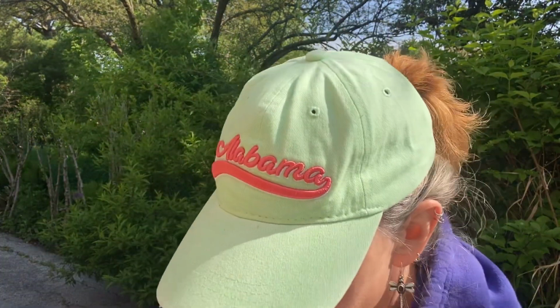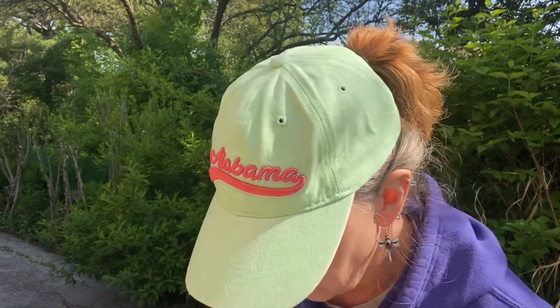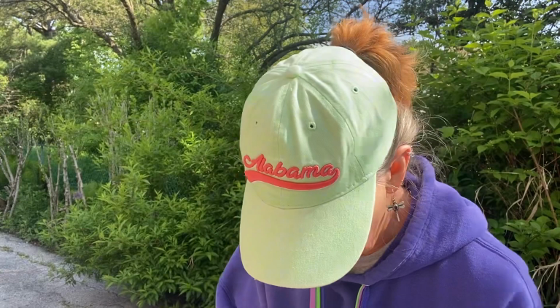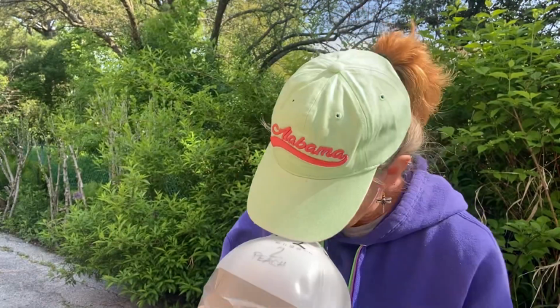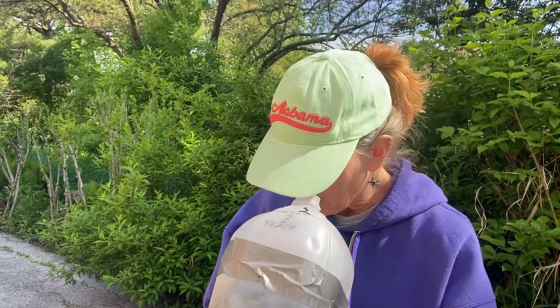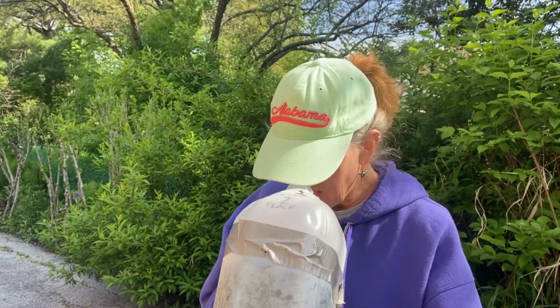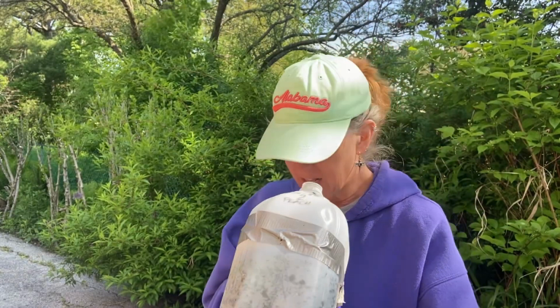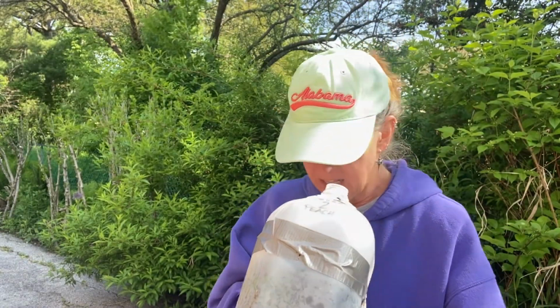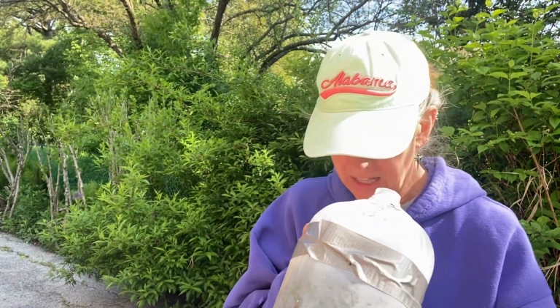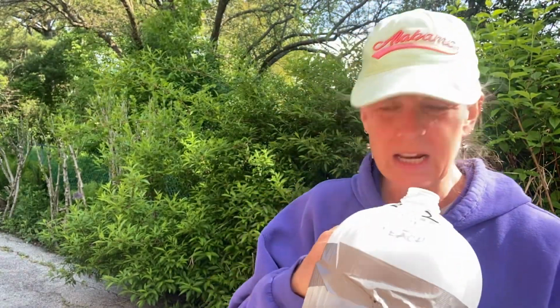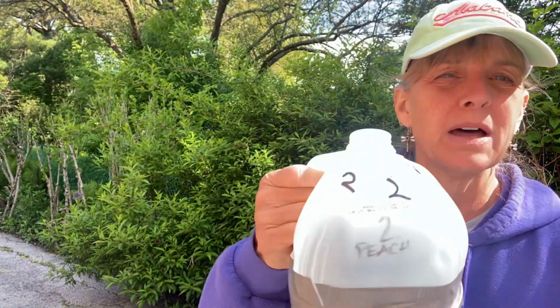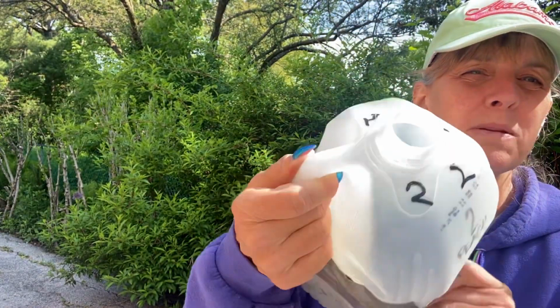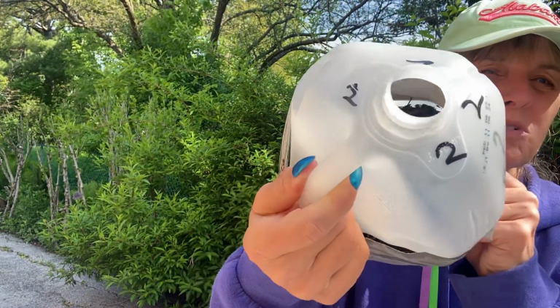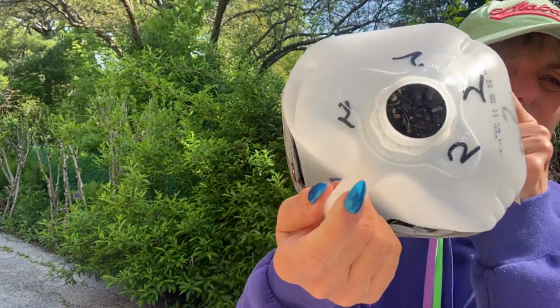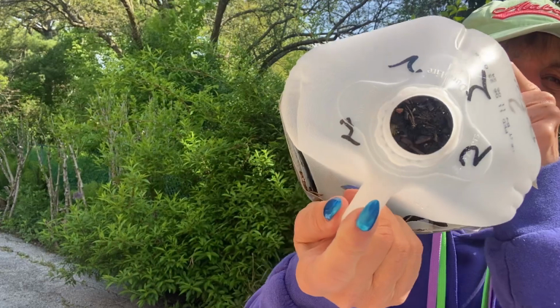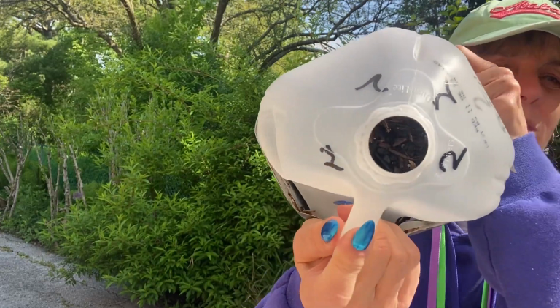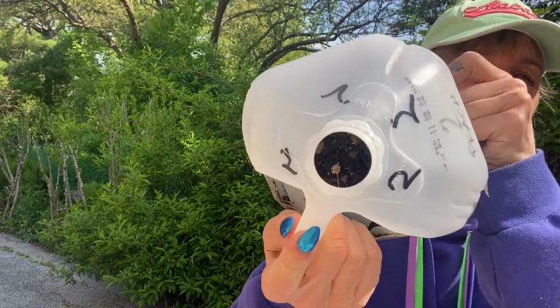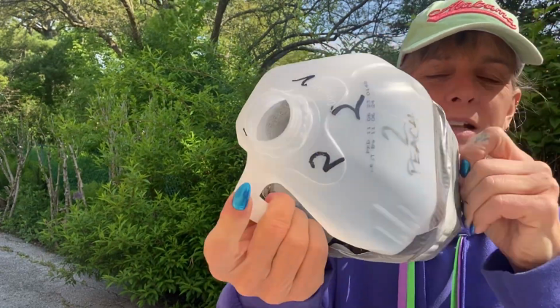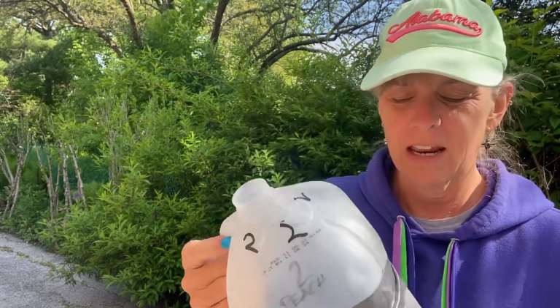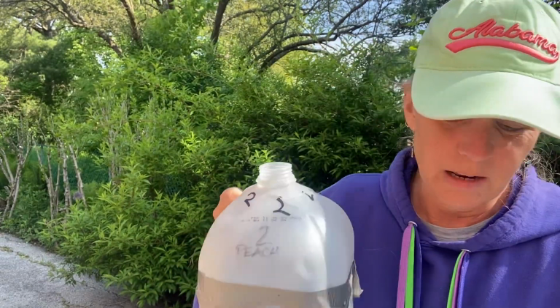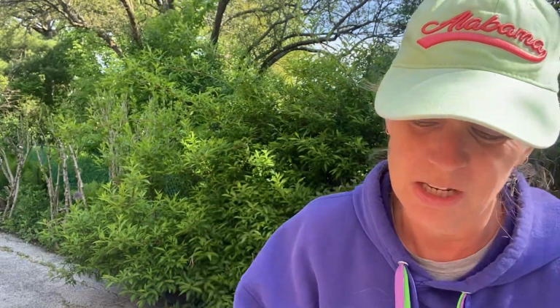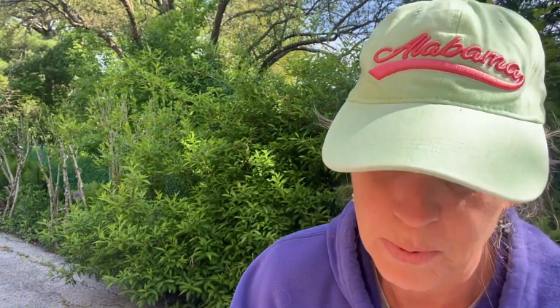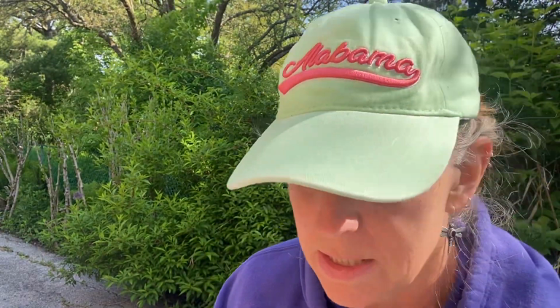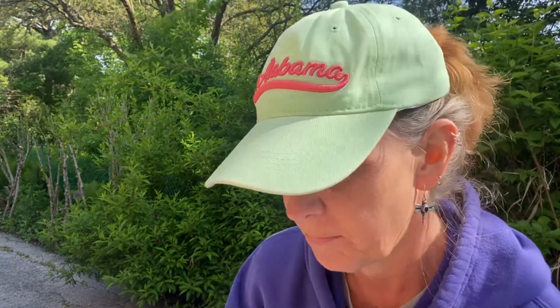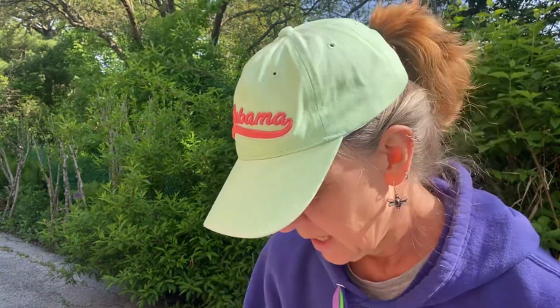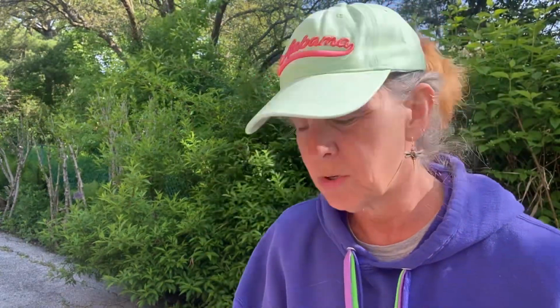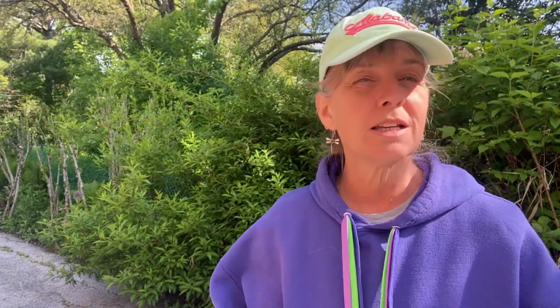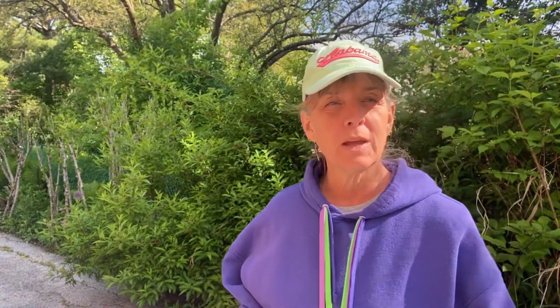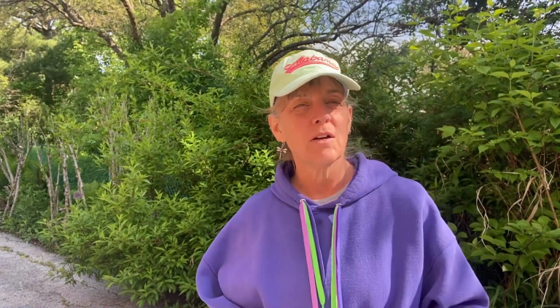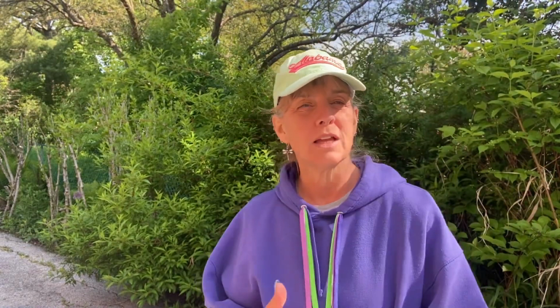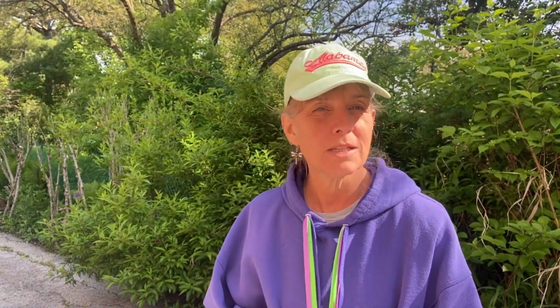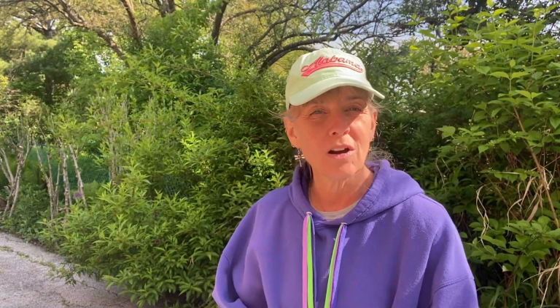The second jug I'm not even going to bother opening because there's literally nothing growing in there. That one also had peach pits in it. It was just an experiment — I love experimenting with gardening.